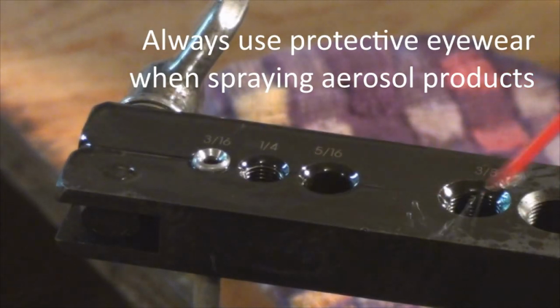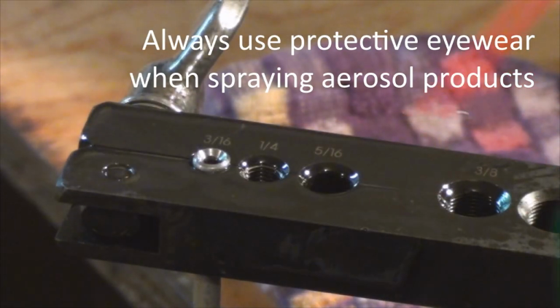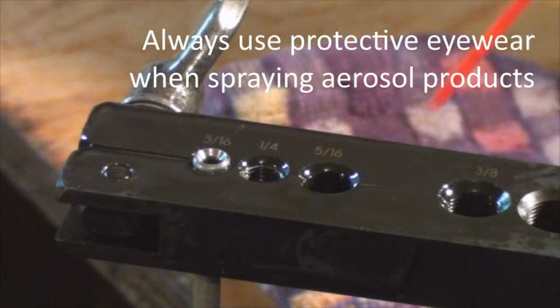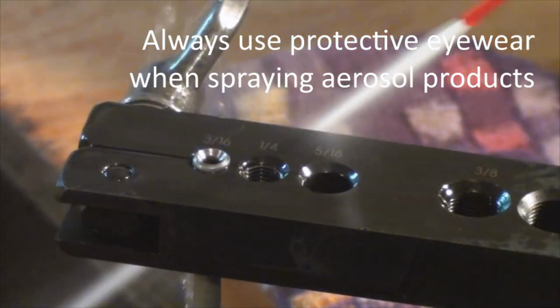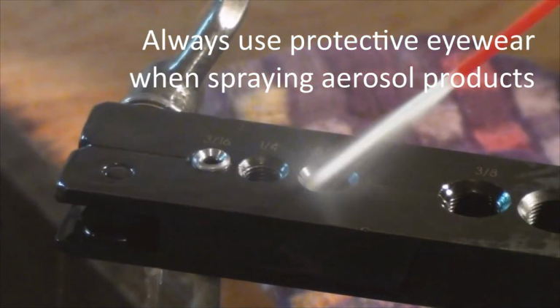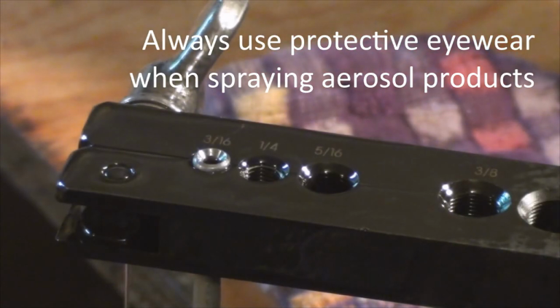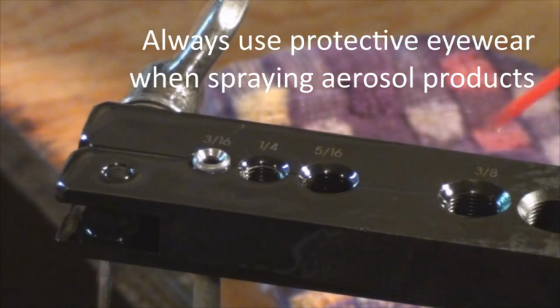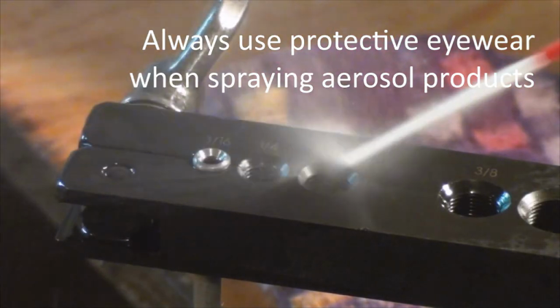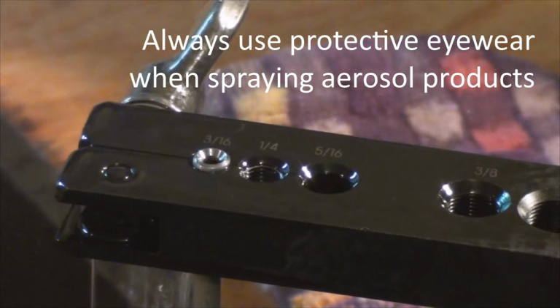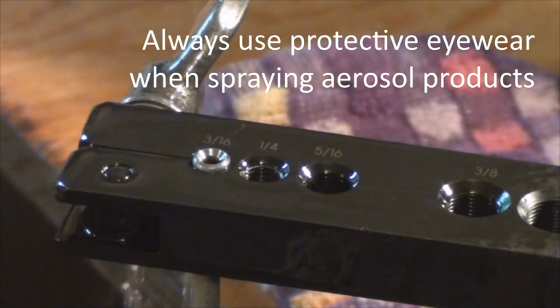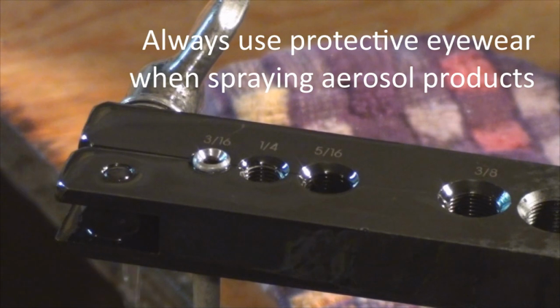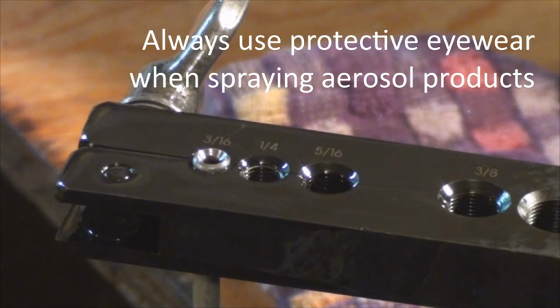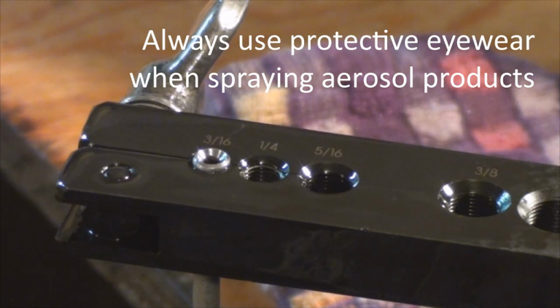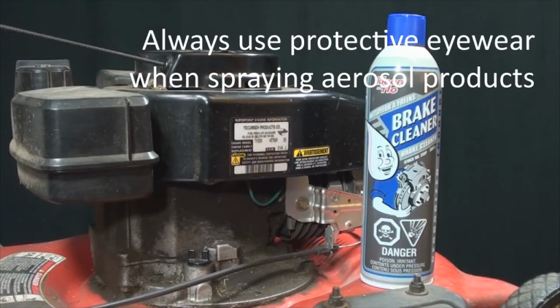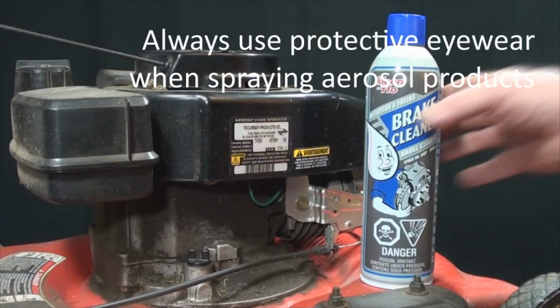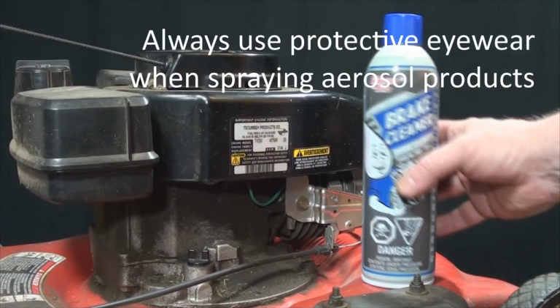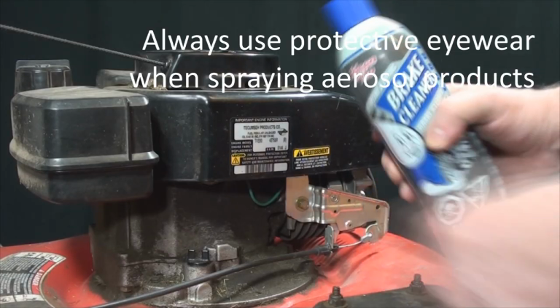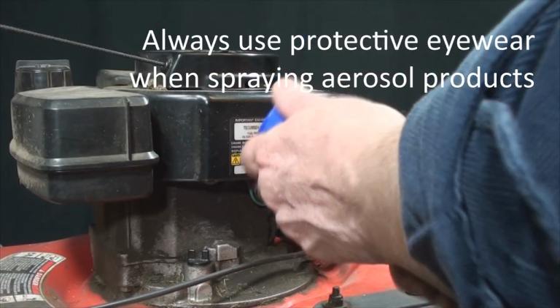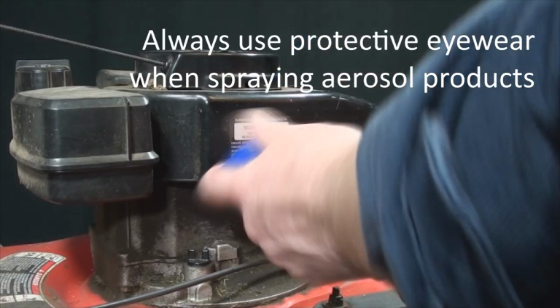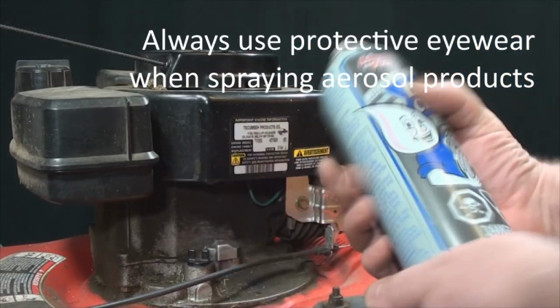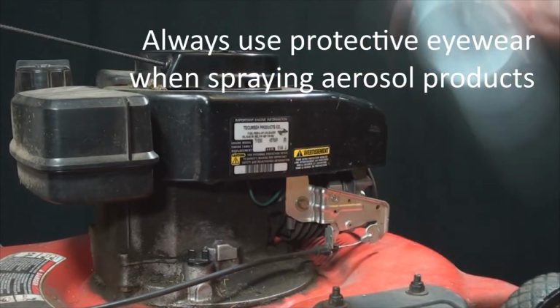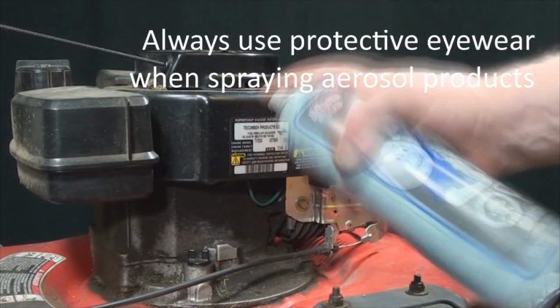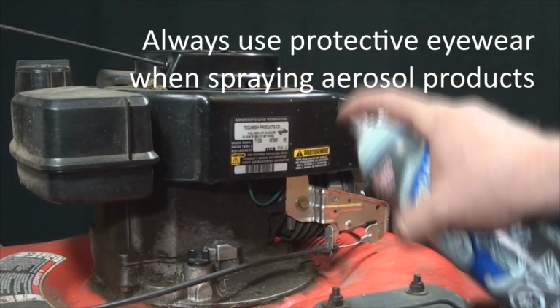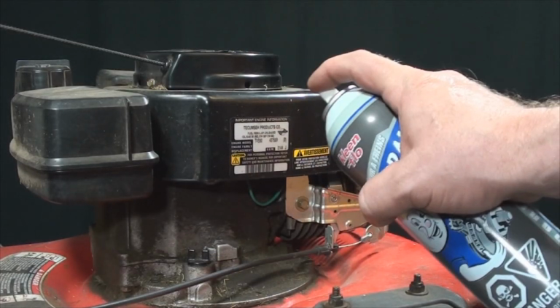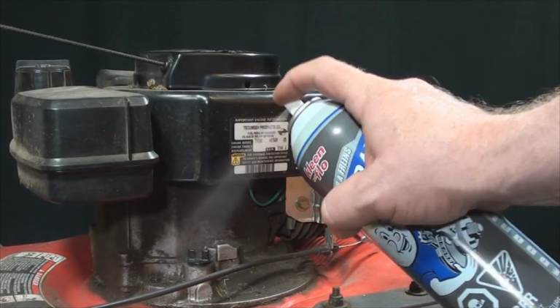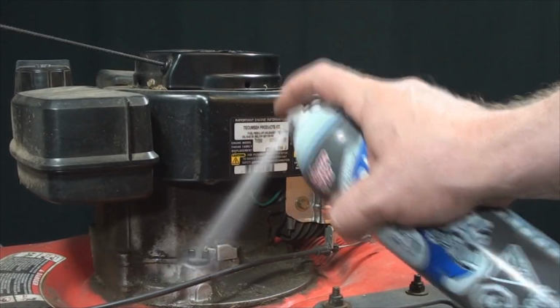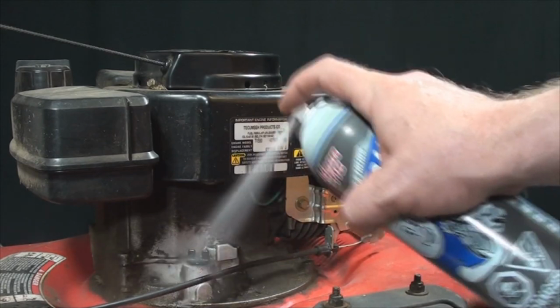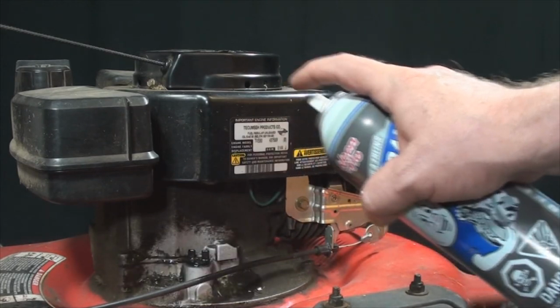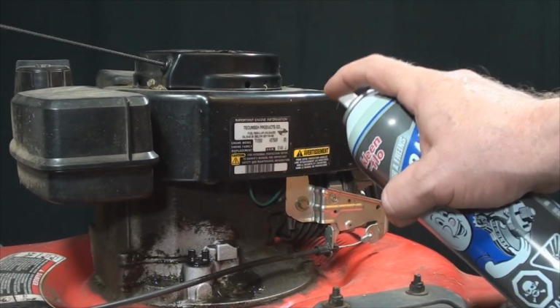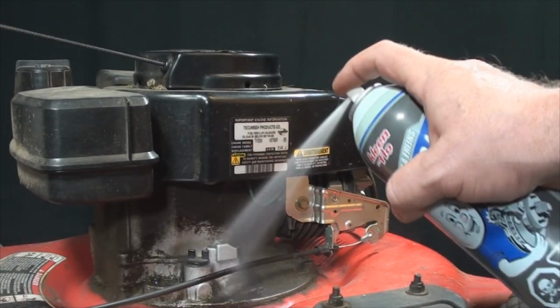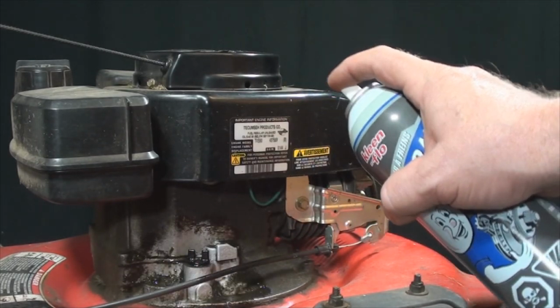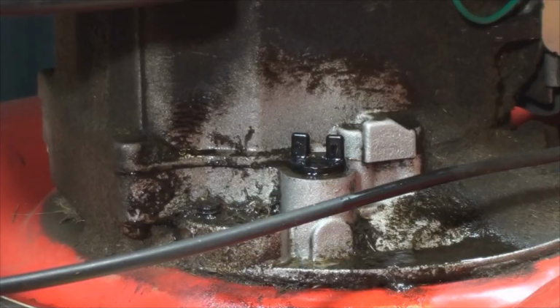Brake clean is a really strong solvent used for greasy, dirty brake components, and can be used to remove grease stains from carpet or upholstery just by applying it to a rag and lifting off the stain.